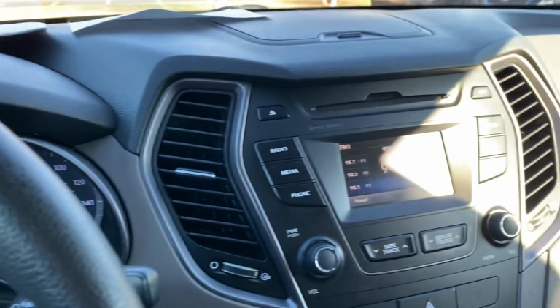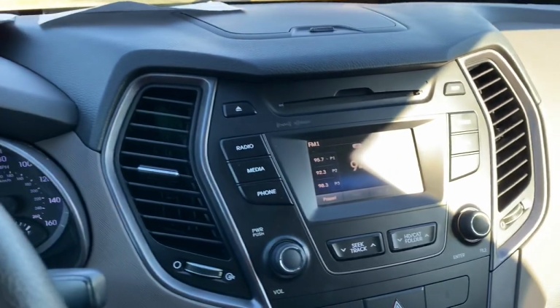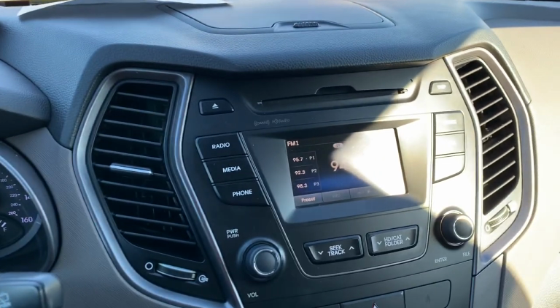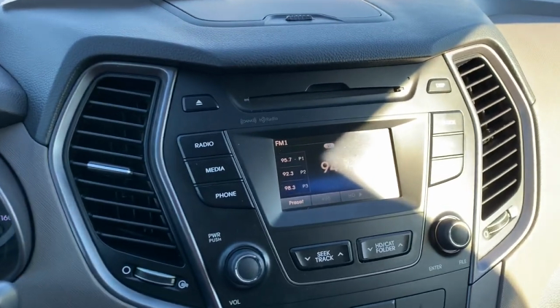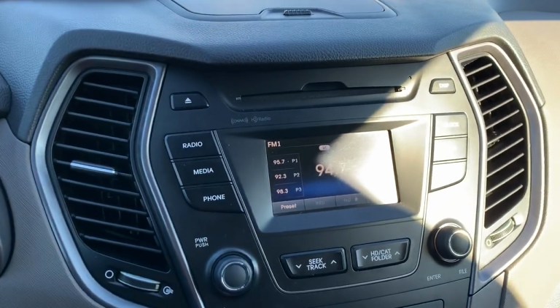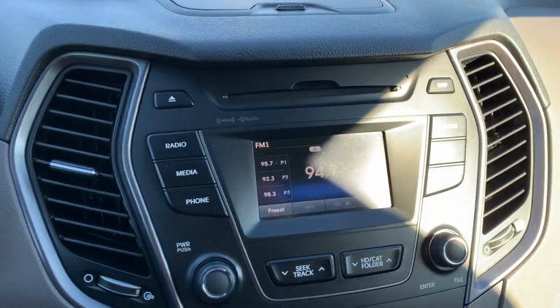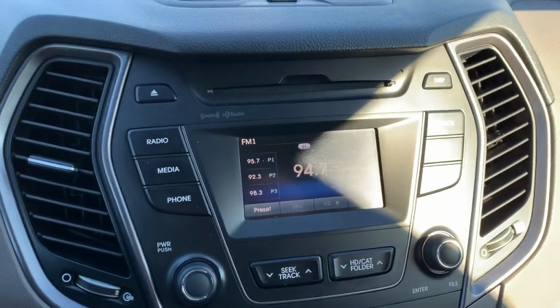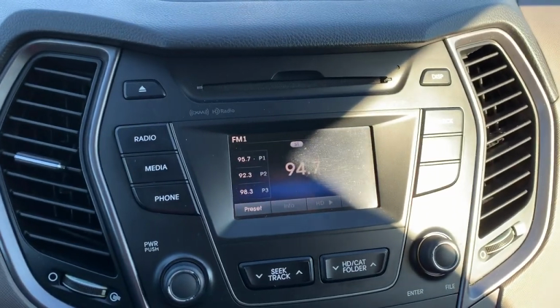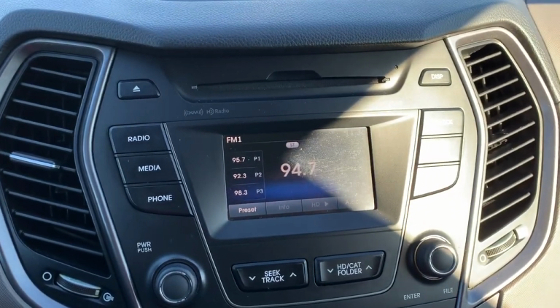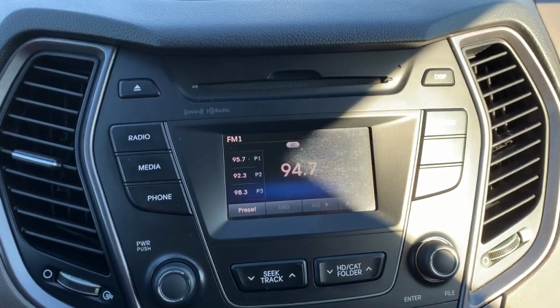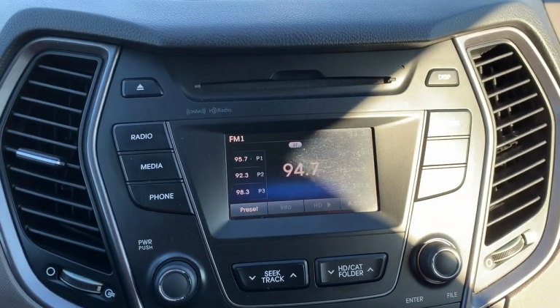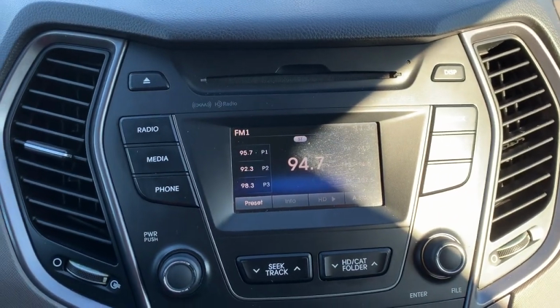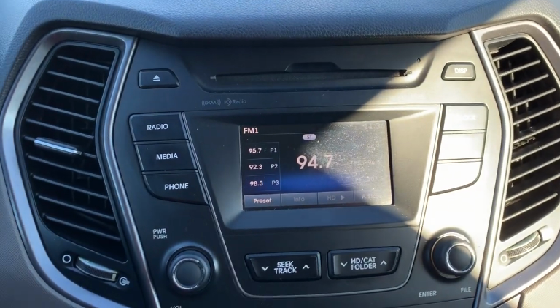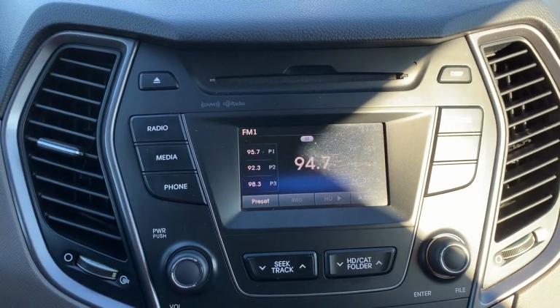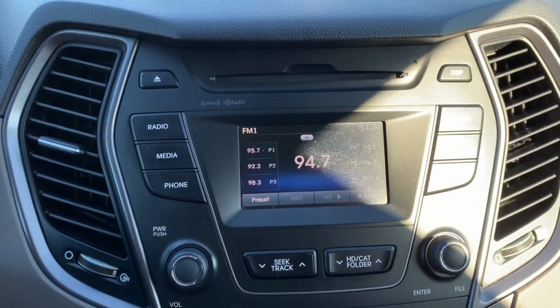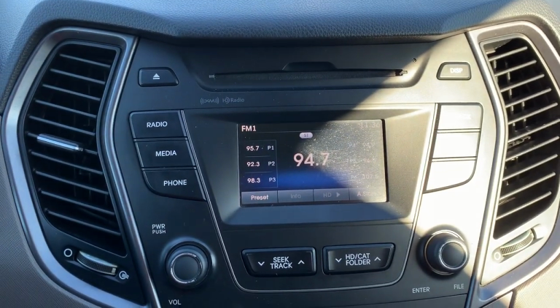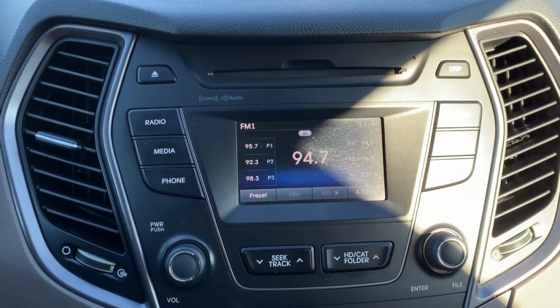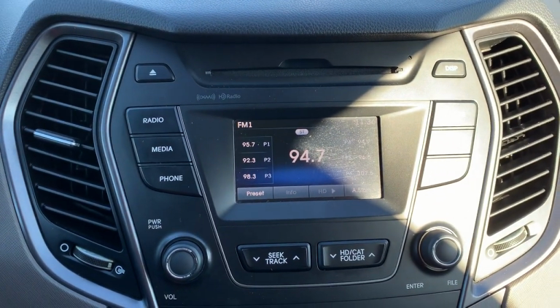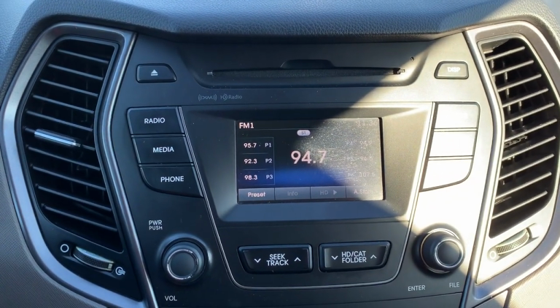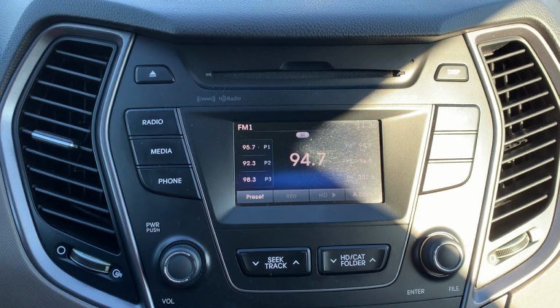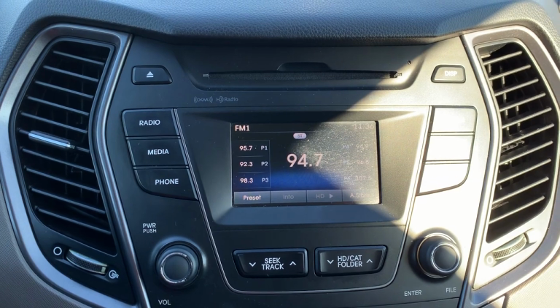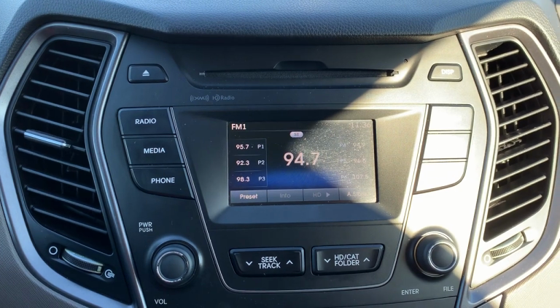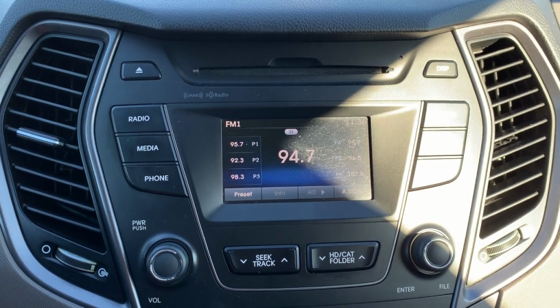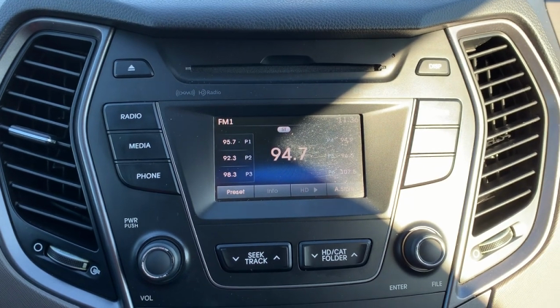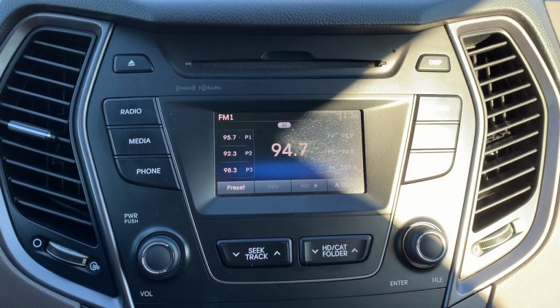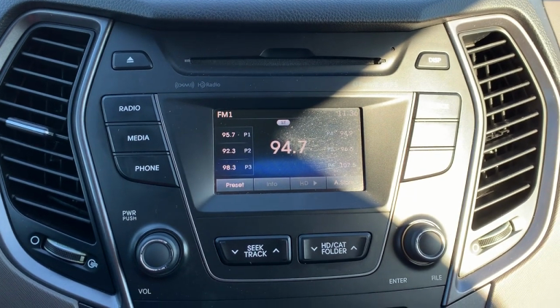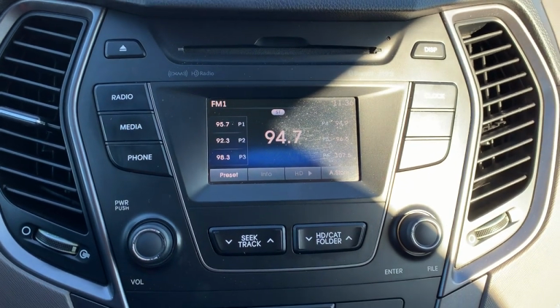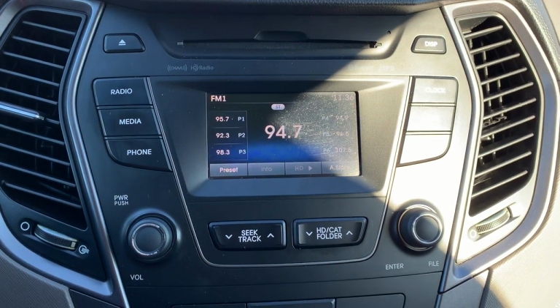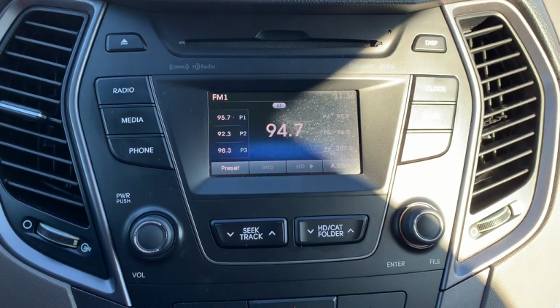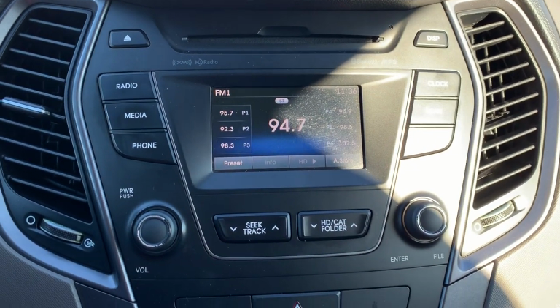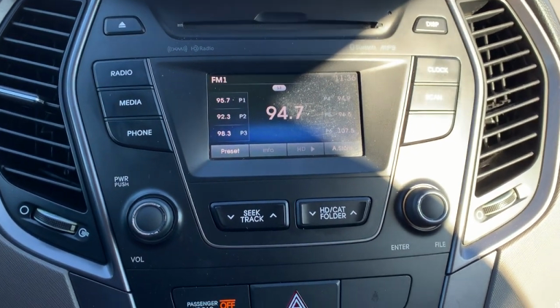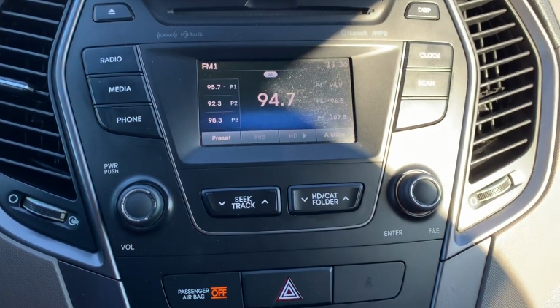Be able to select from a variety of audio sources including AM, FM, XM, and Bluetooth, as well as a CD player.